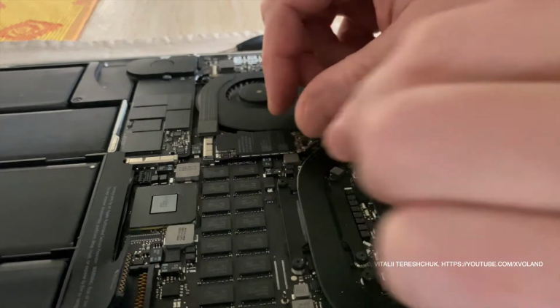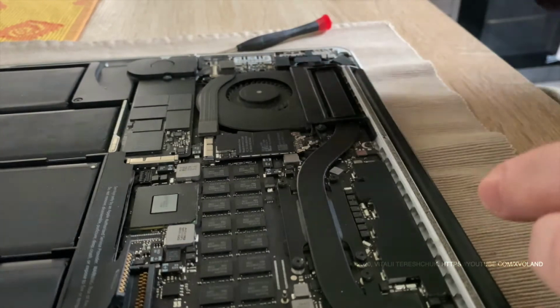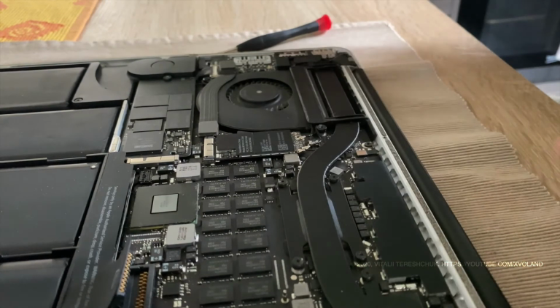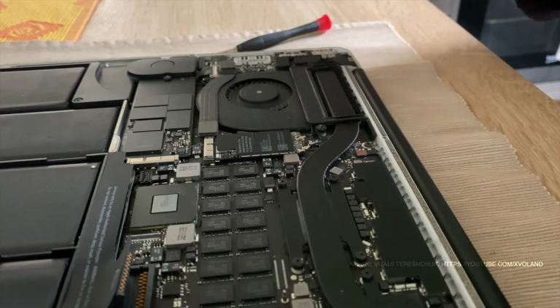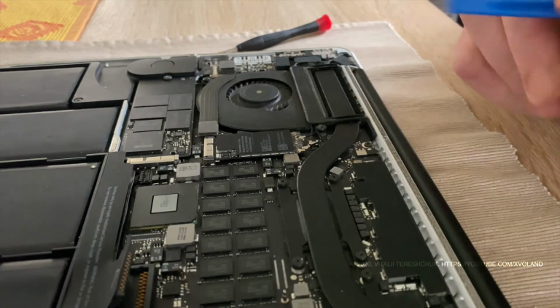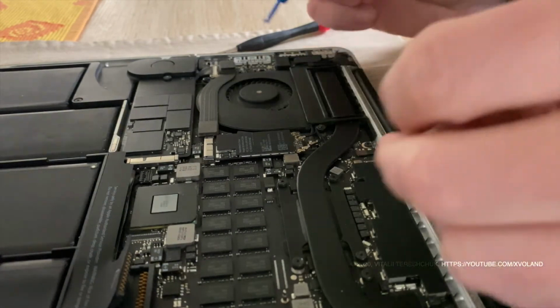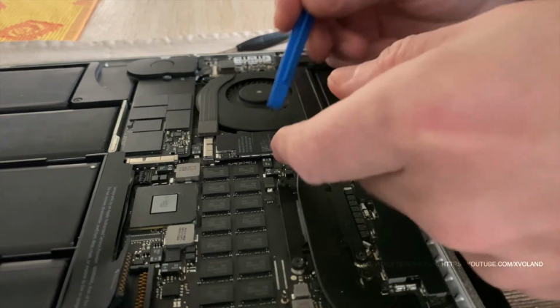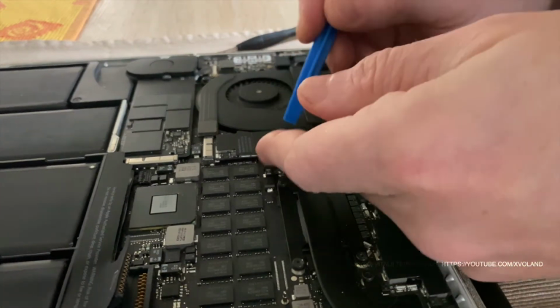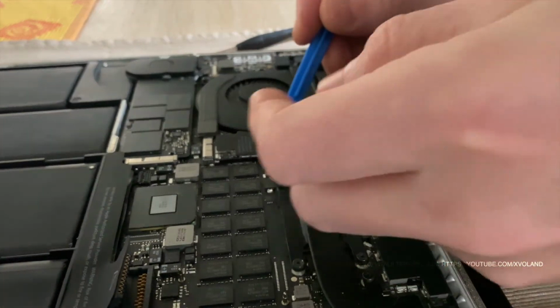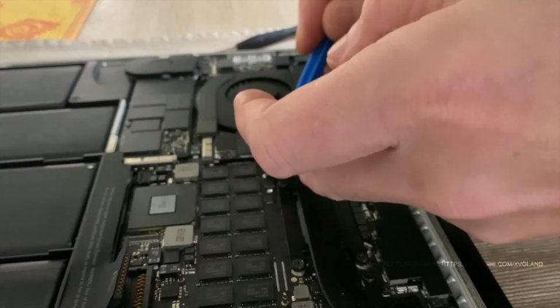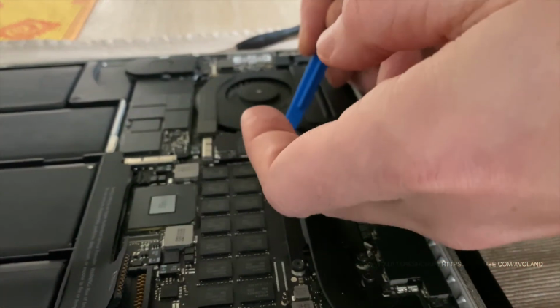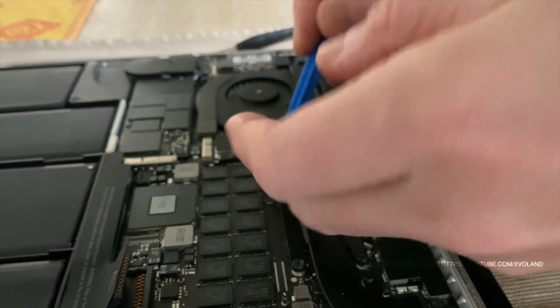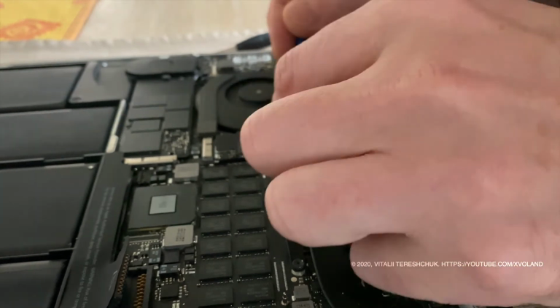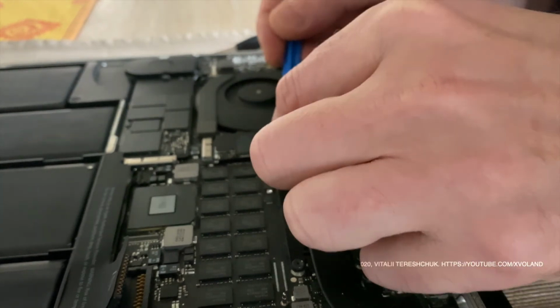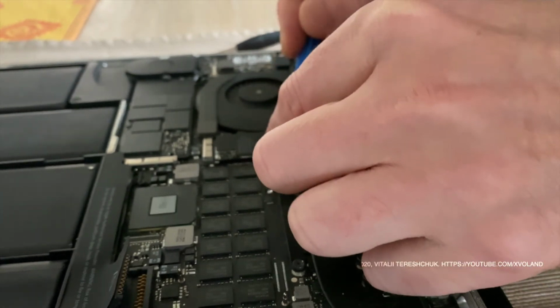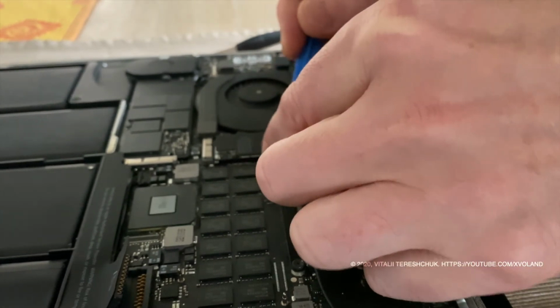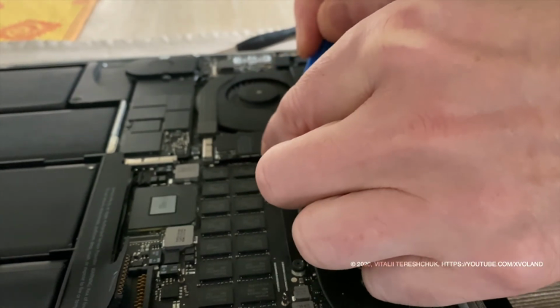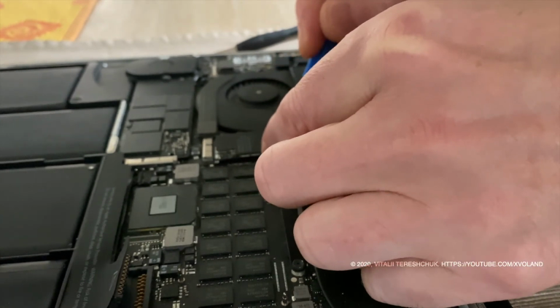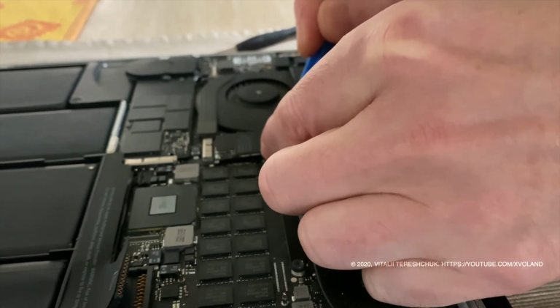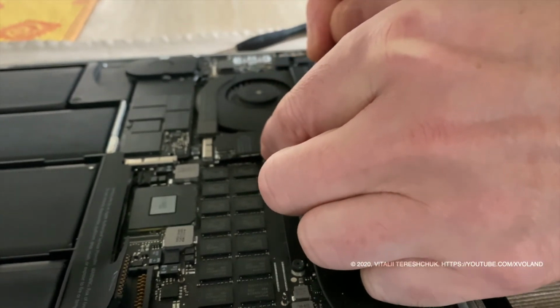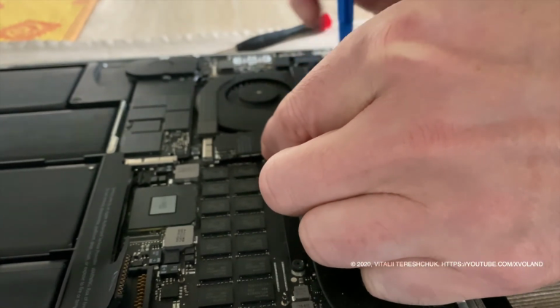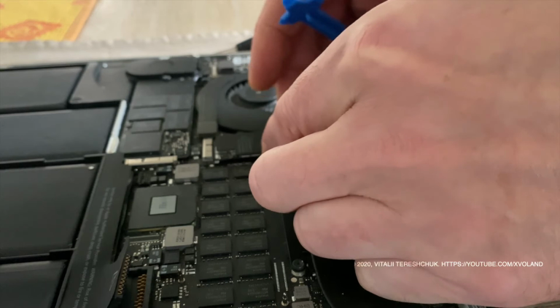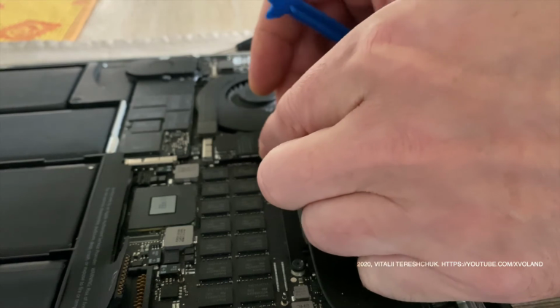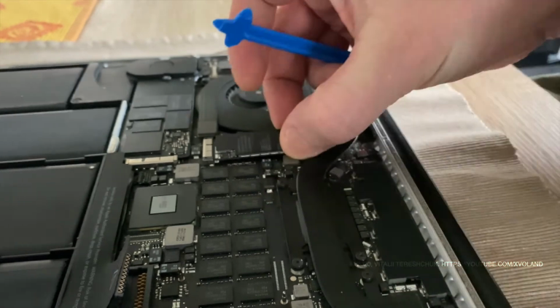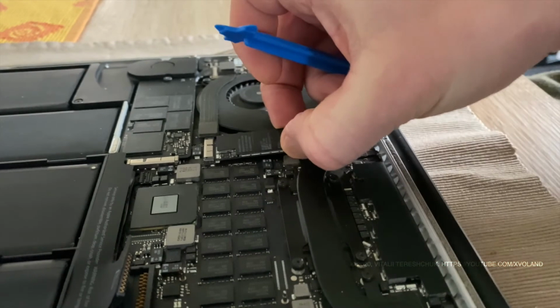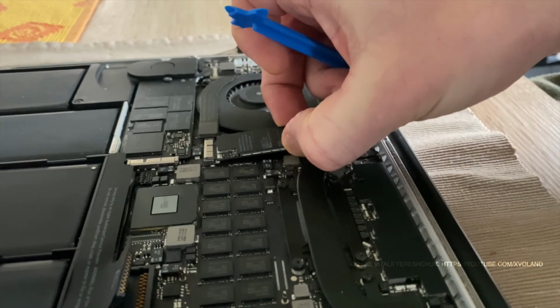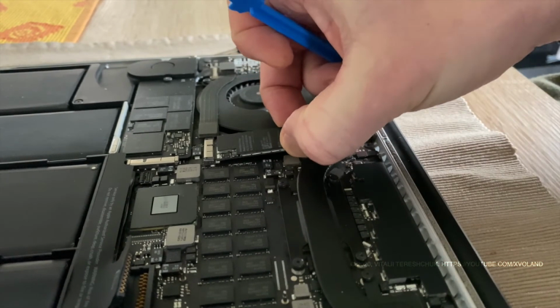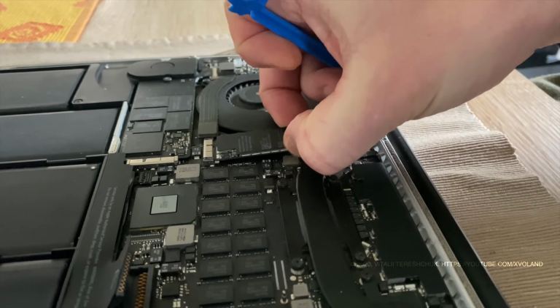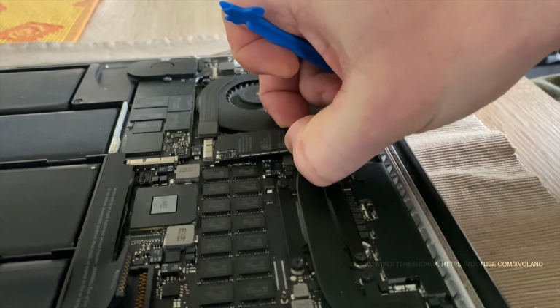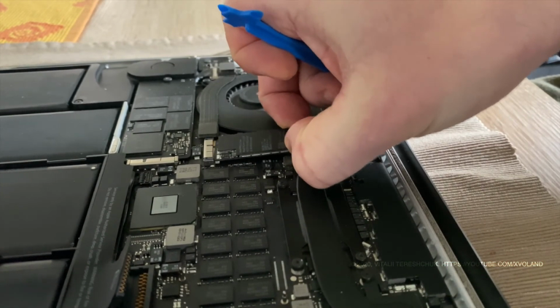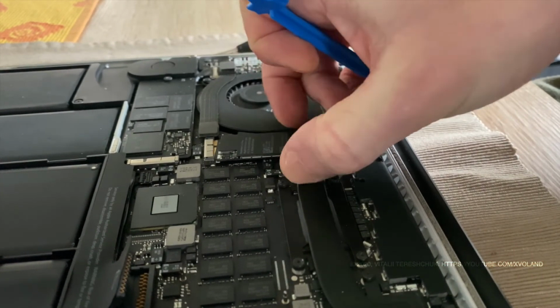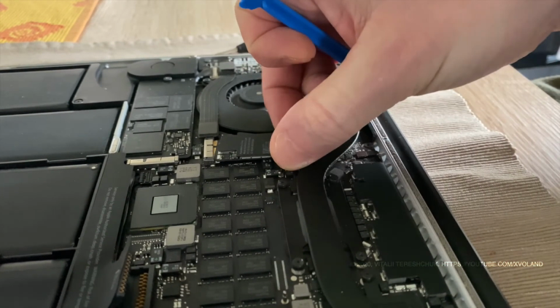Remove the single 2.9mm T5 Torx screw securing the AirPort board to the logic board. Lift and remove the AirPort board.